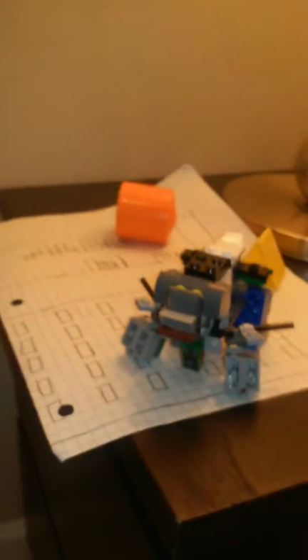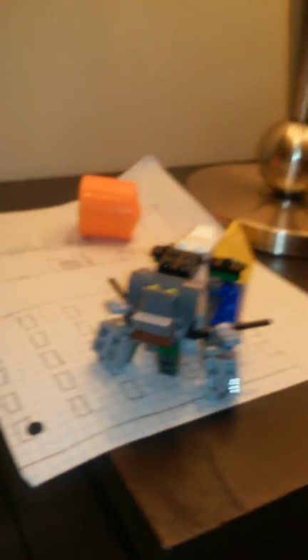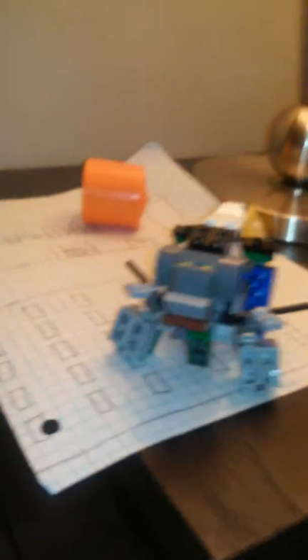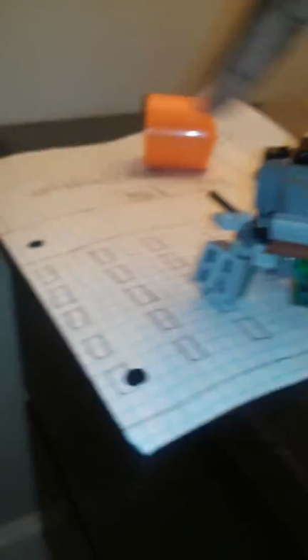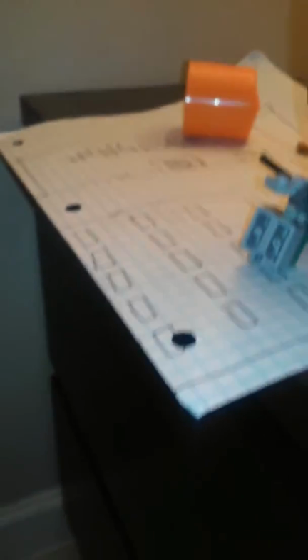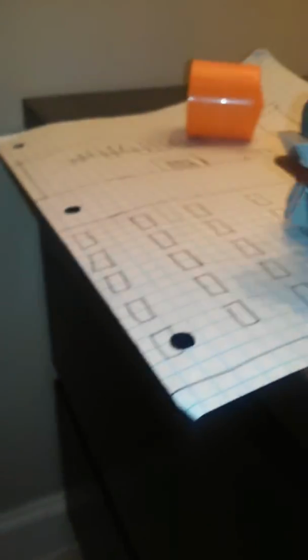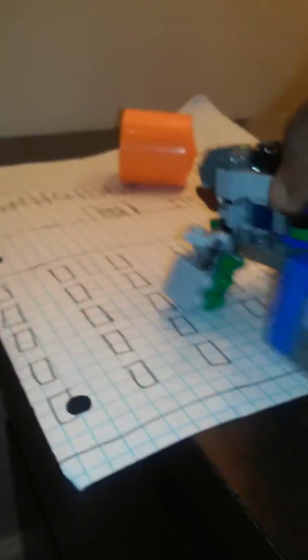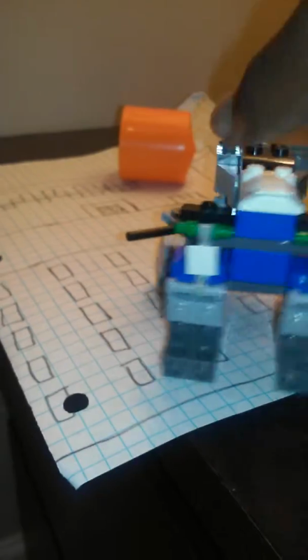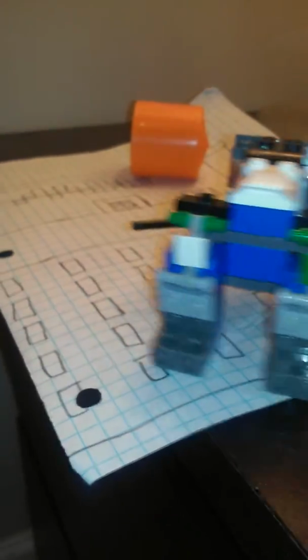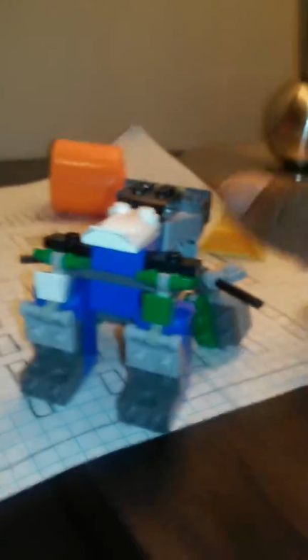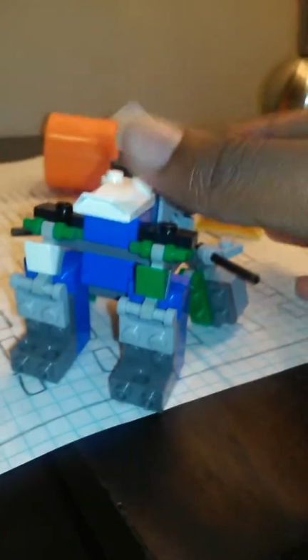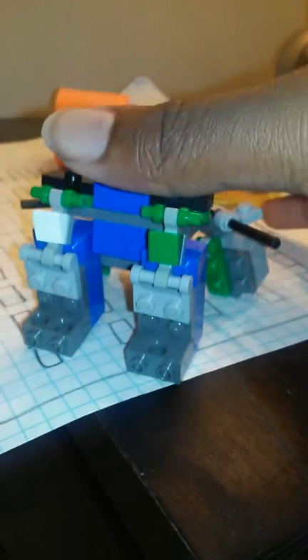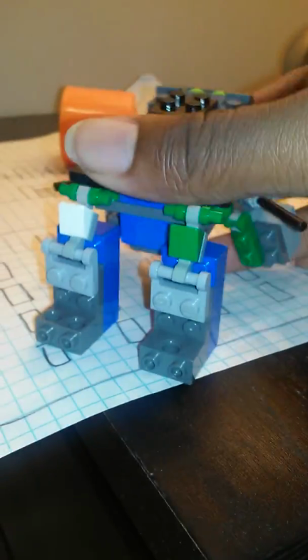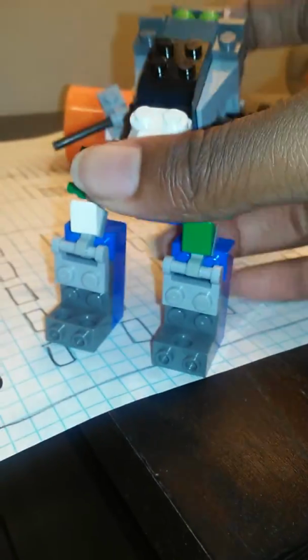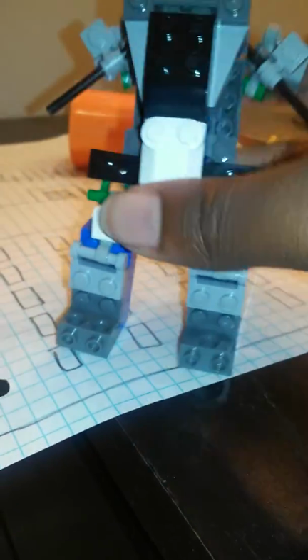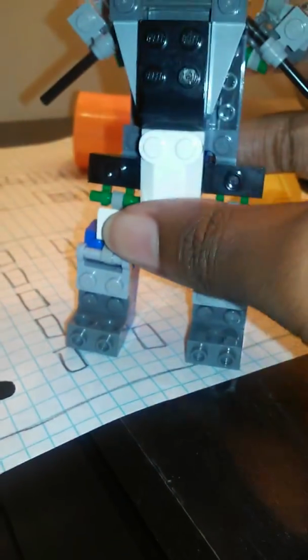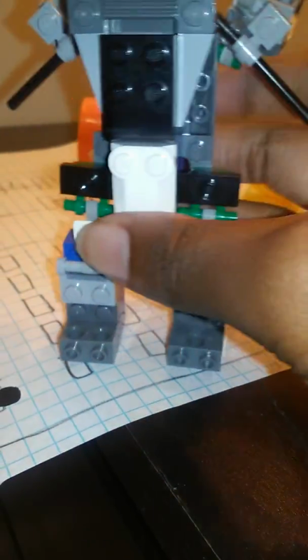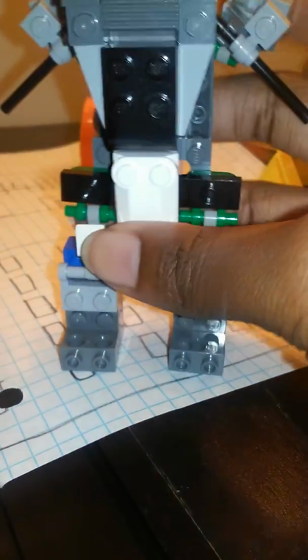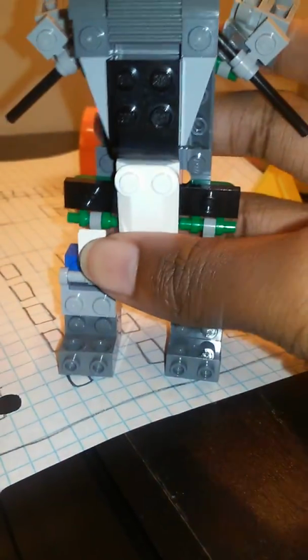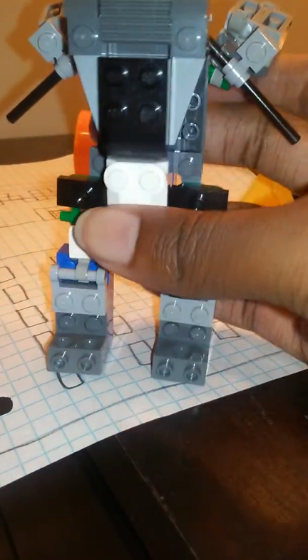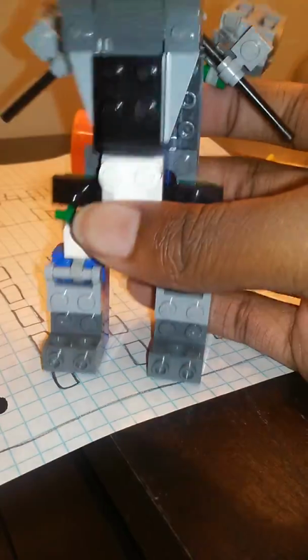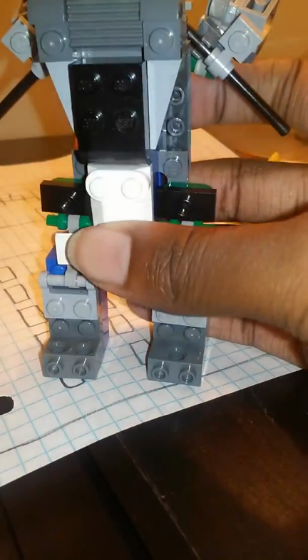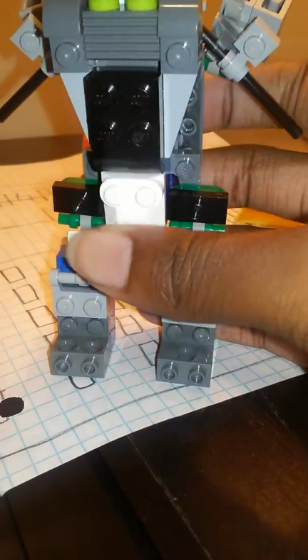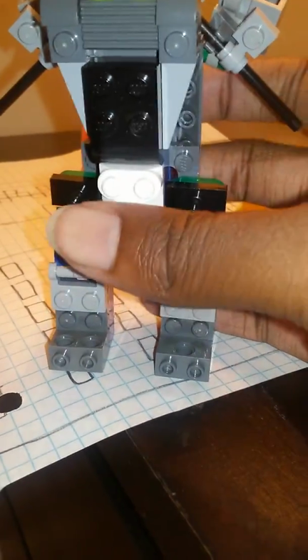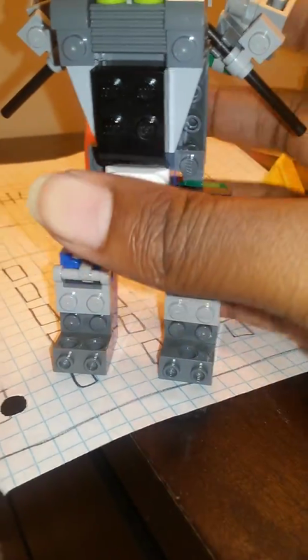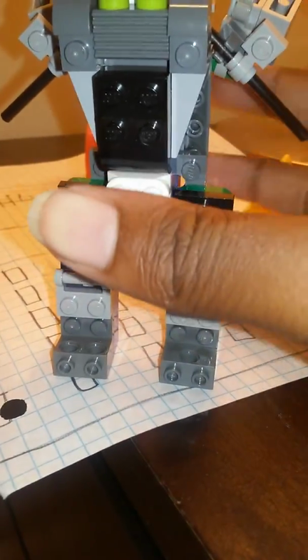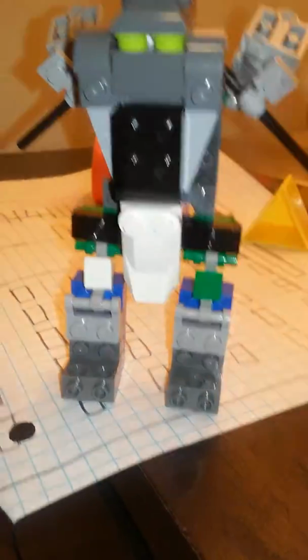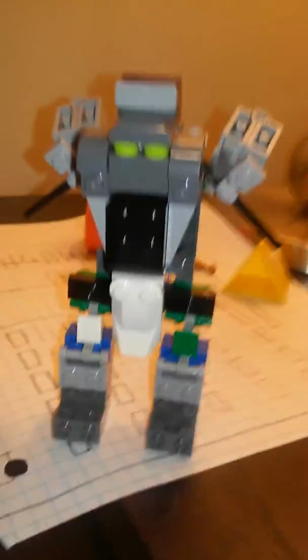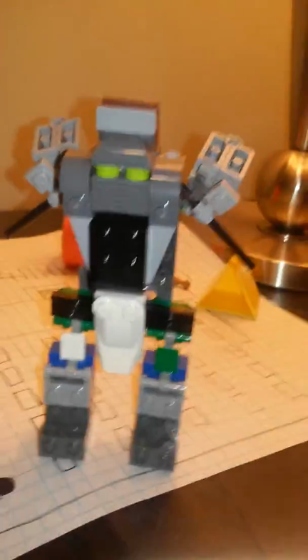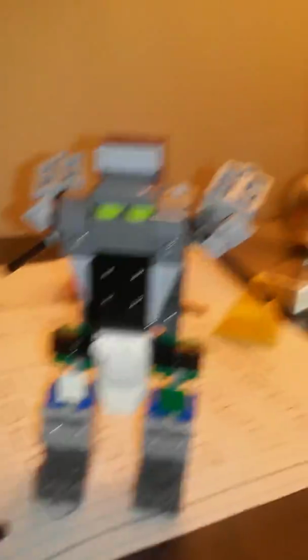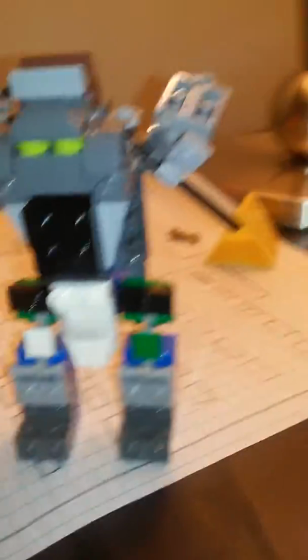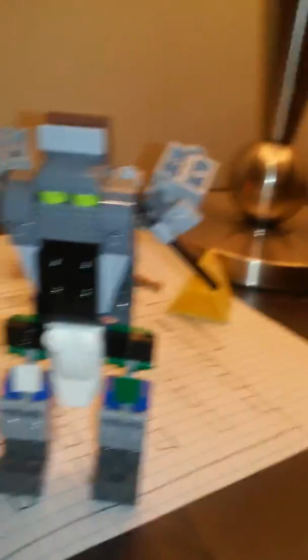So here's how he changes. Okay, so turn it around here. Fold these up — the next leg he does, just fold it like that.